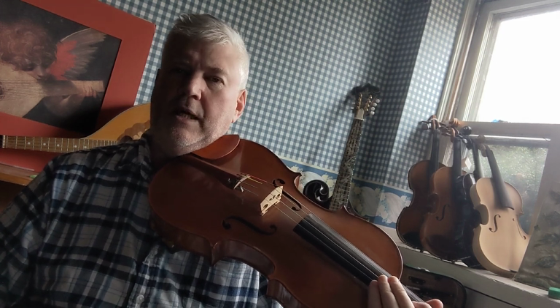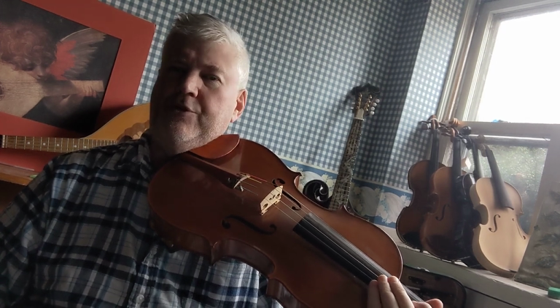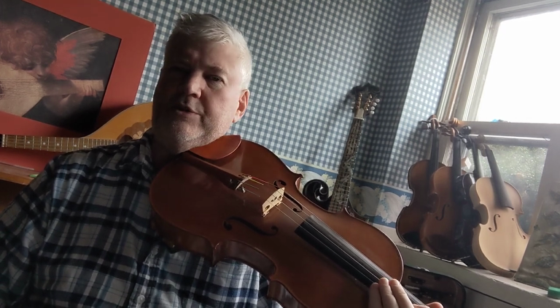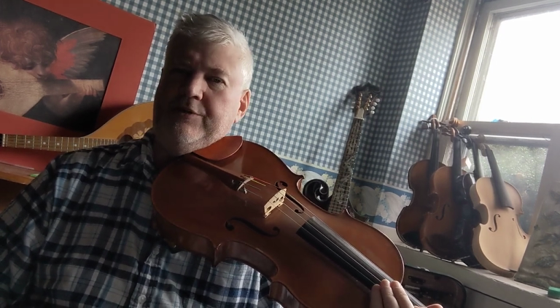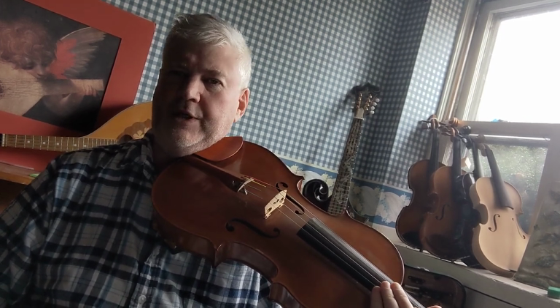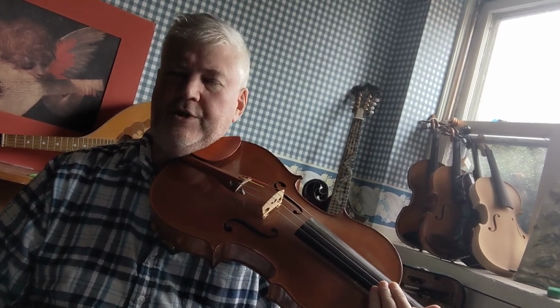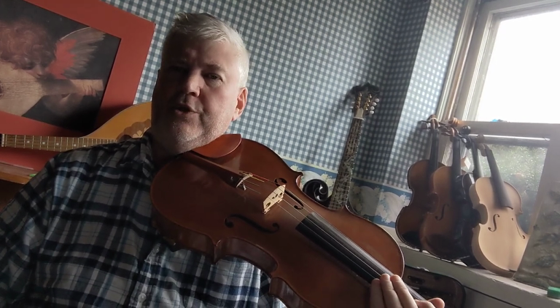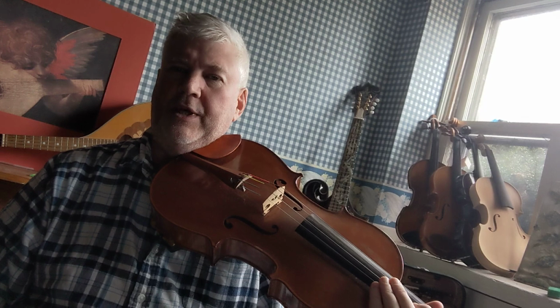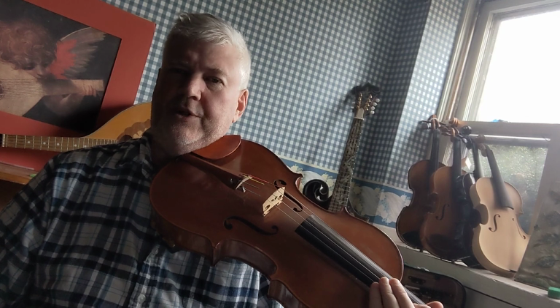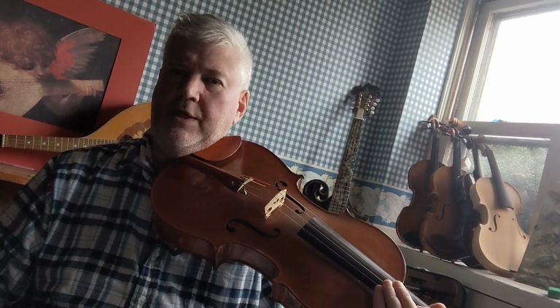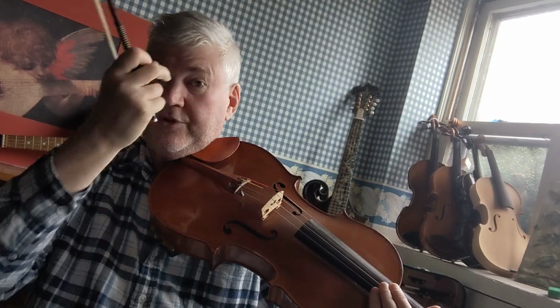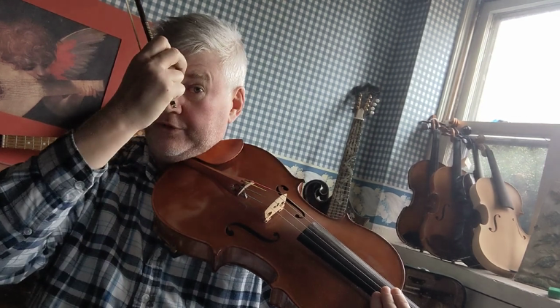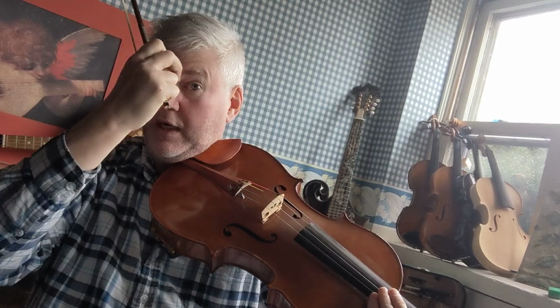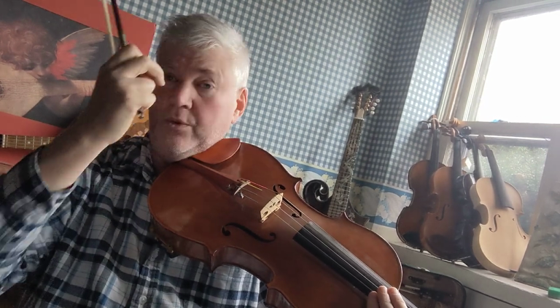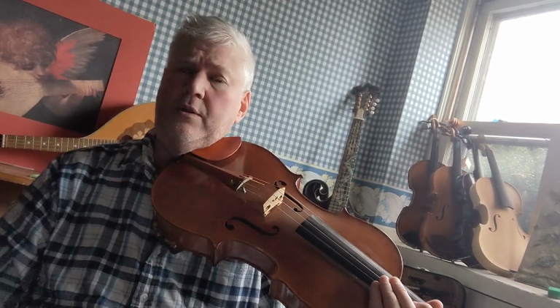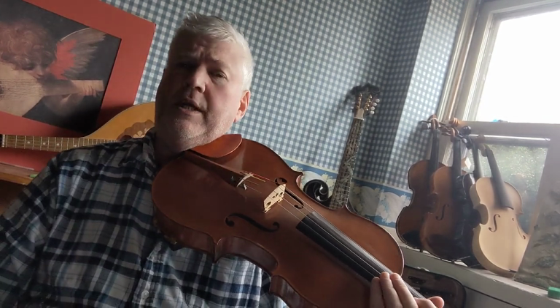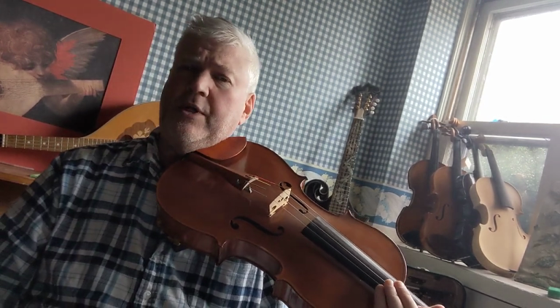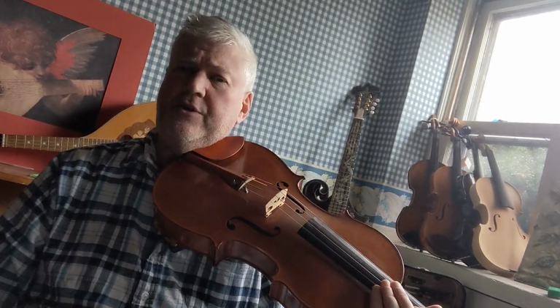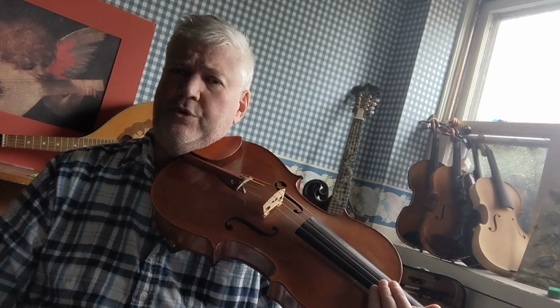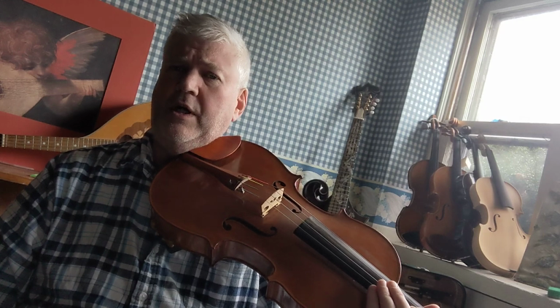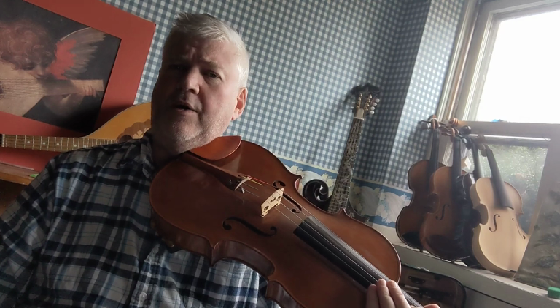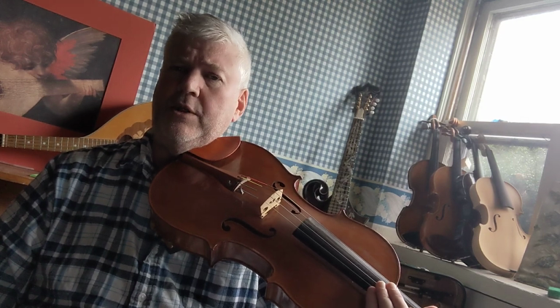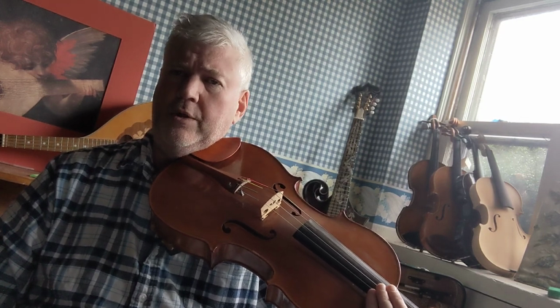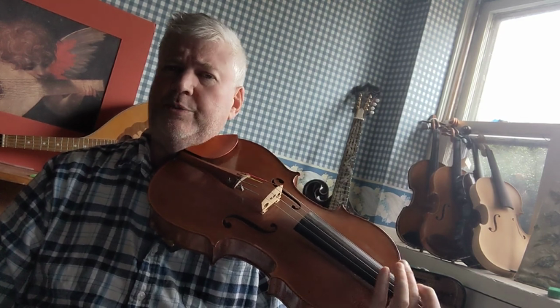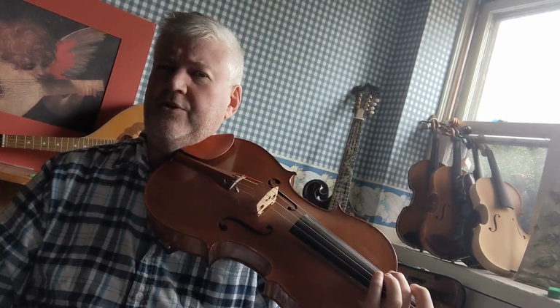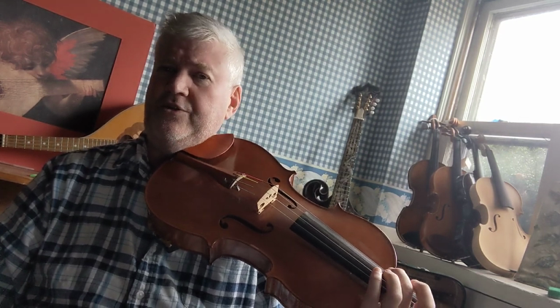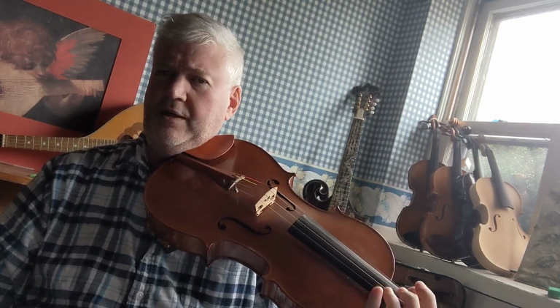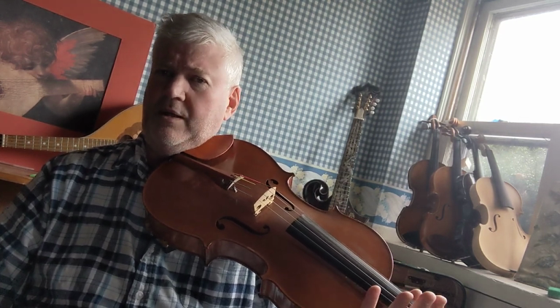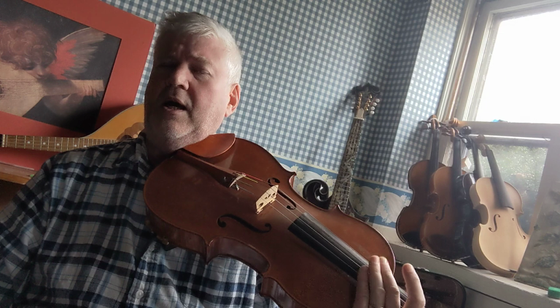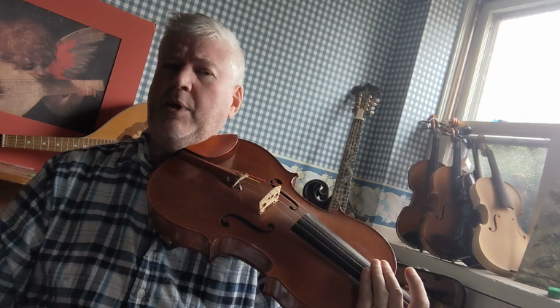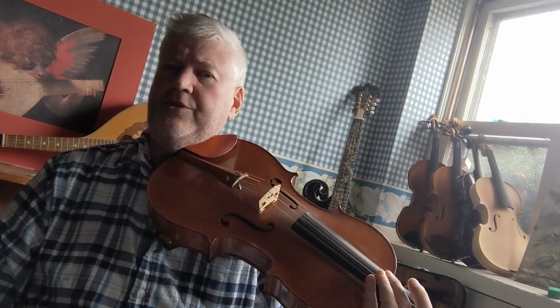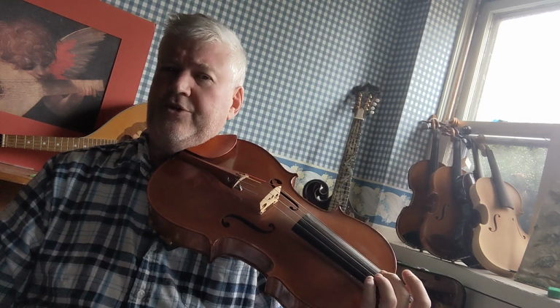Now, if you've watched my previous videos, you know that the viola is very similar to the violin or the fiddle, except that it's tuned a fifth lower, which means it has a C string at the bottom instead of the G.